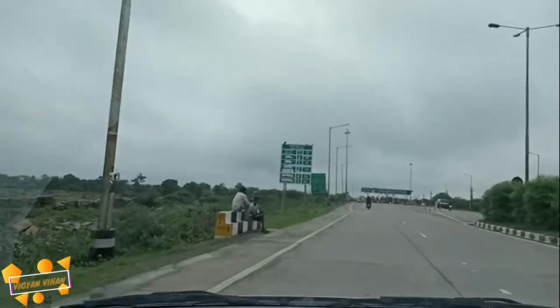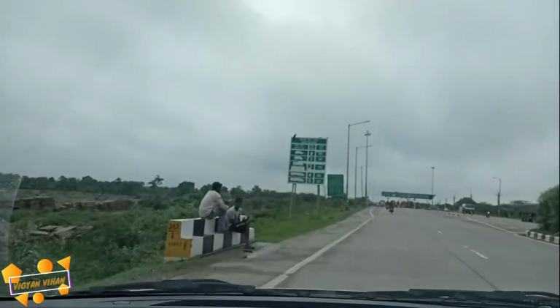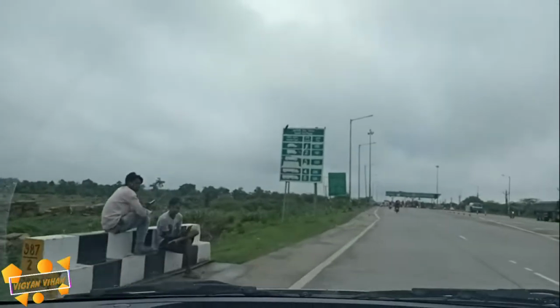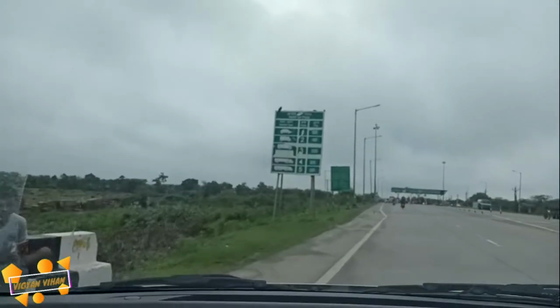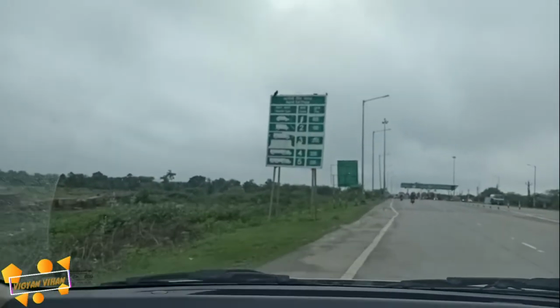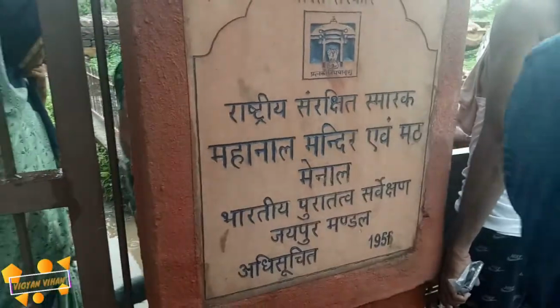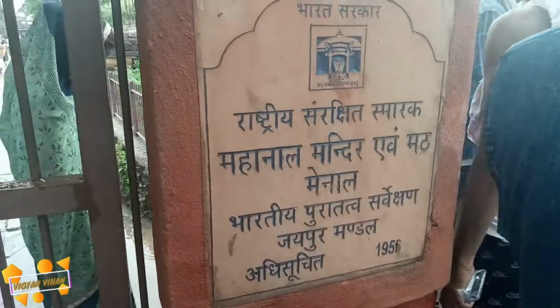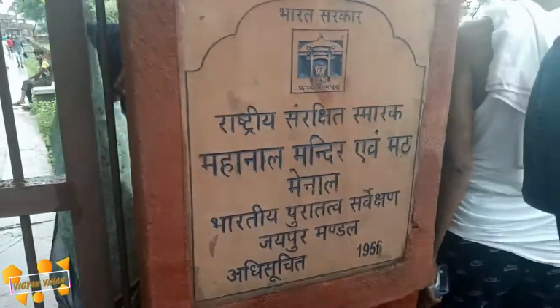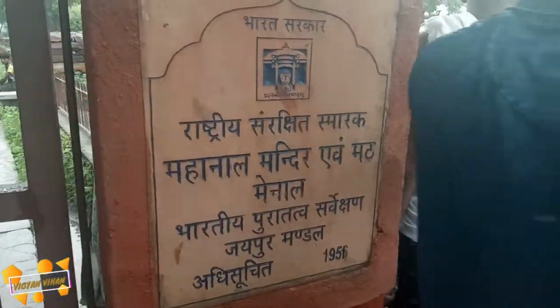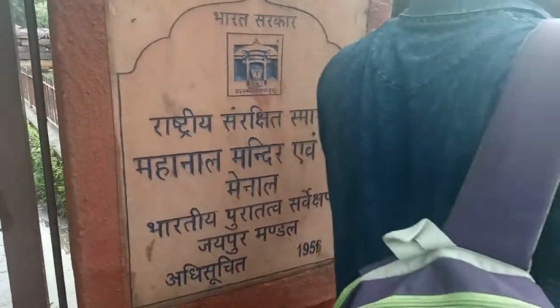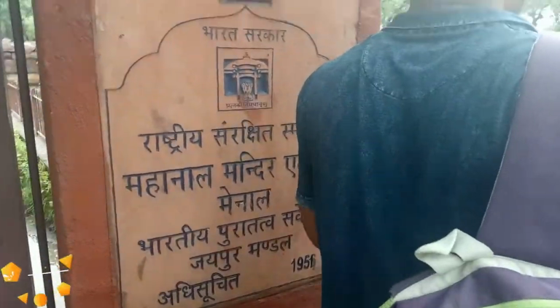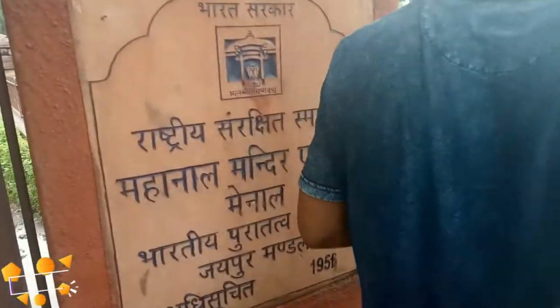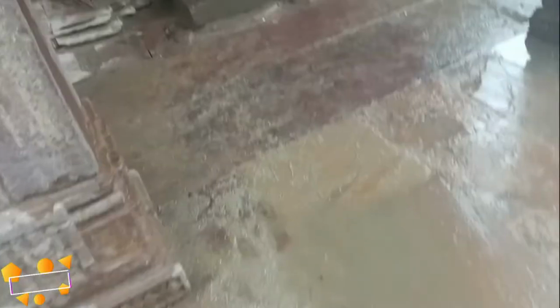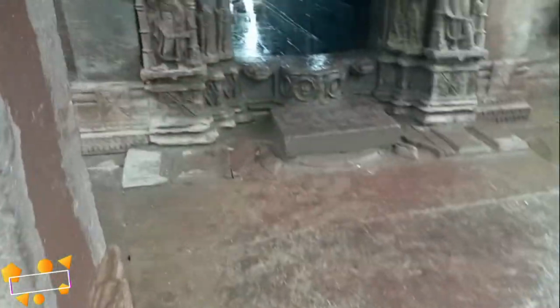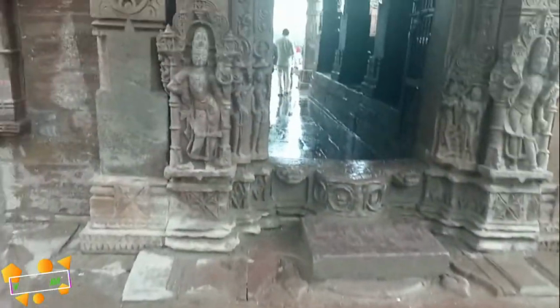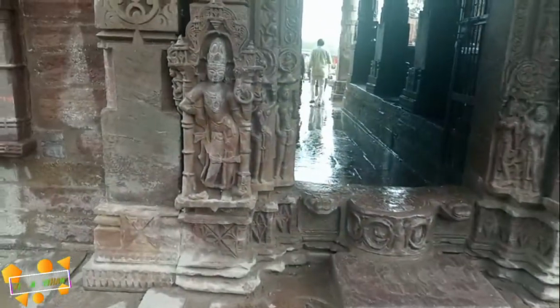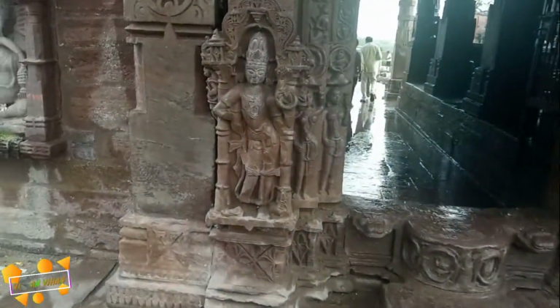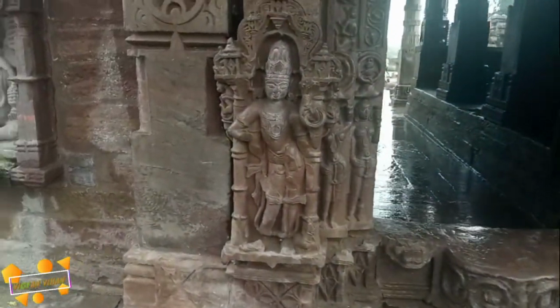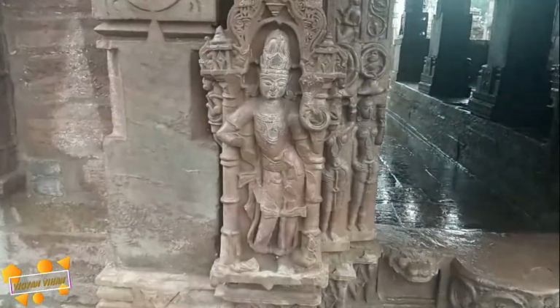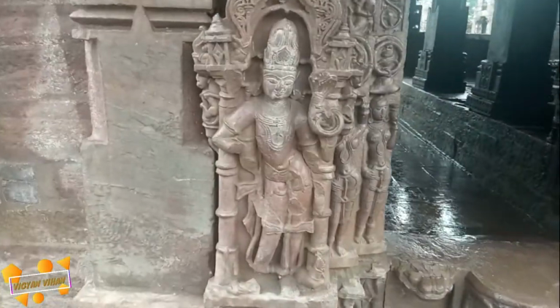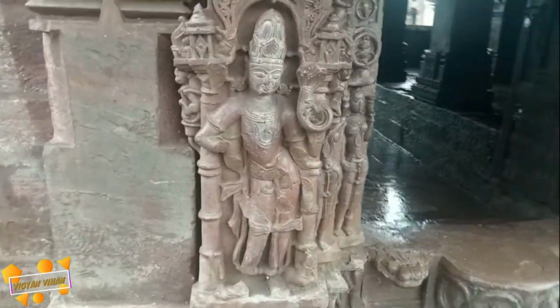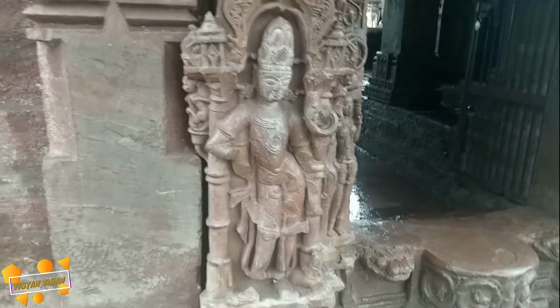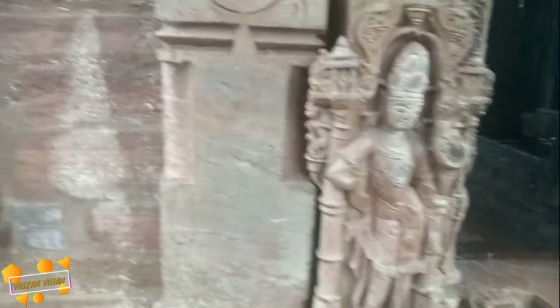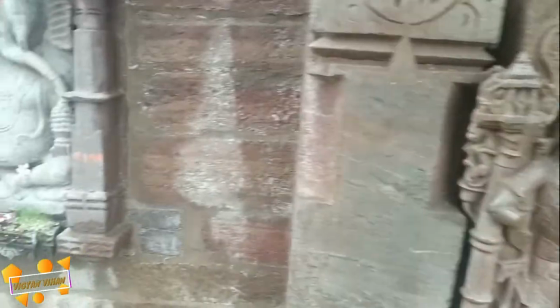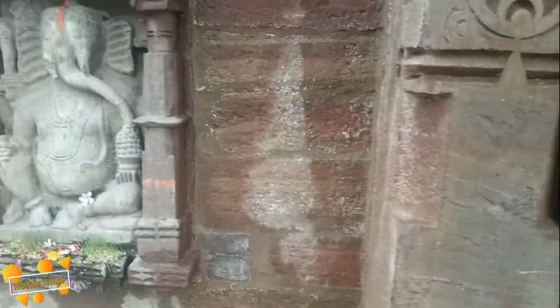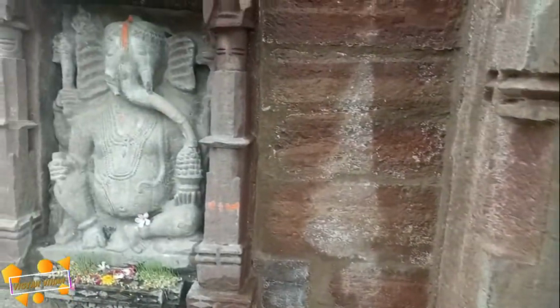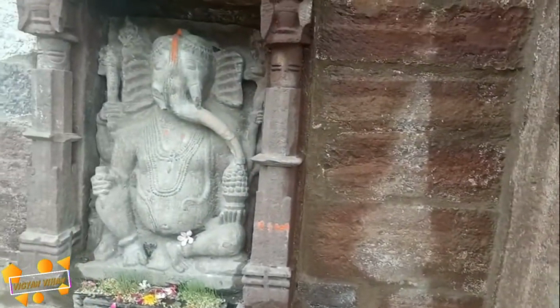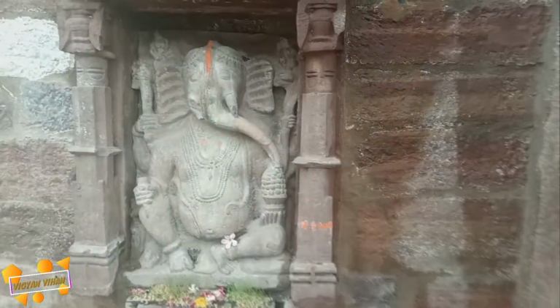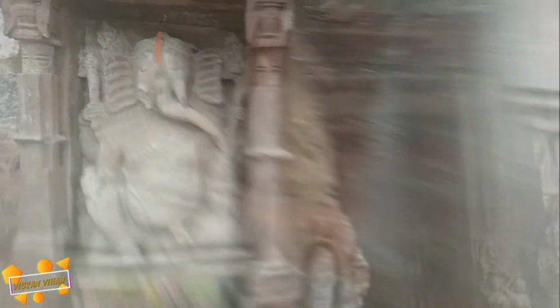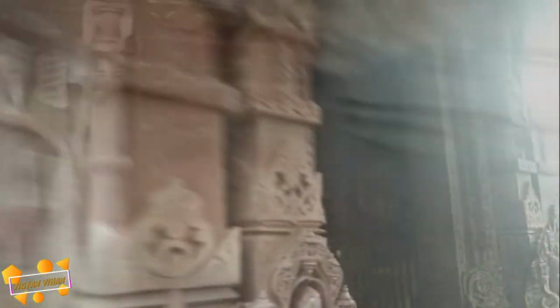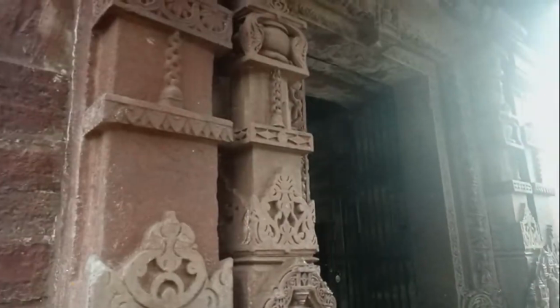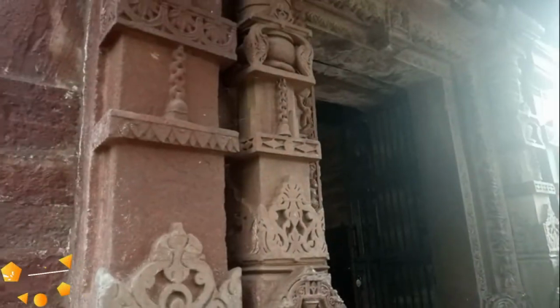Menal Temple is located about 40 km from Bhilwara and it's nearby Mandelgad. You can reach from Kota within 70 km distance.